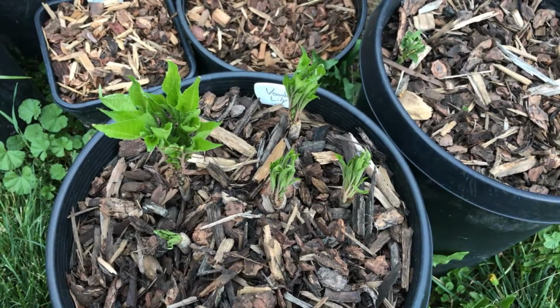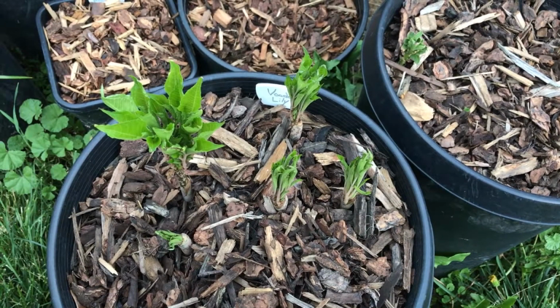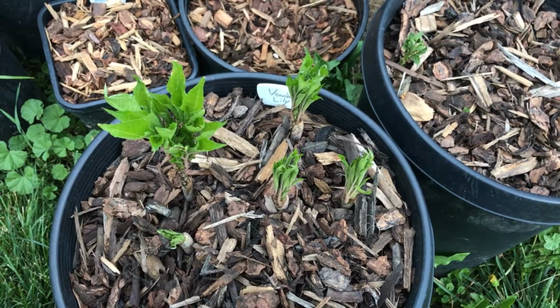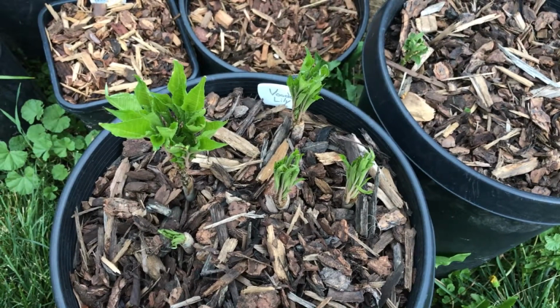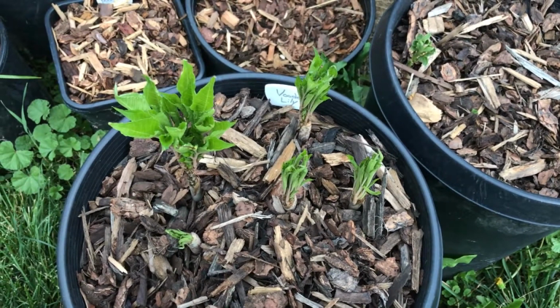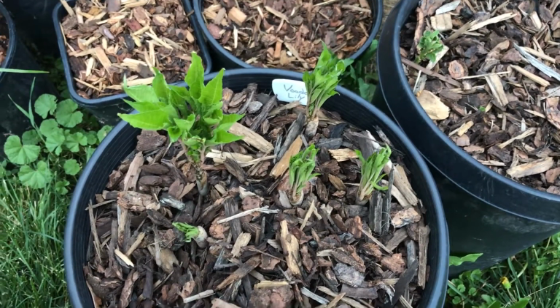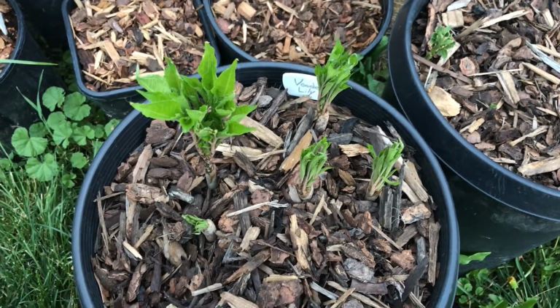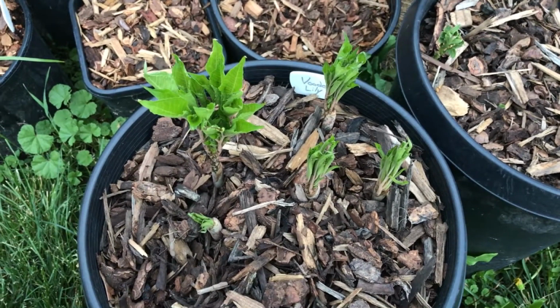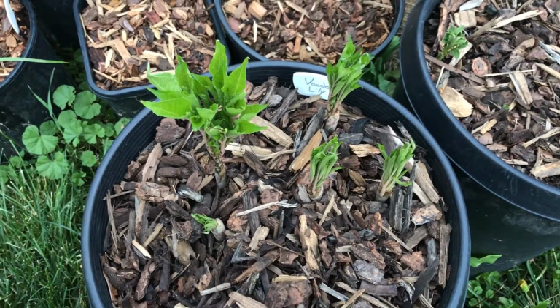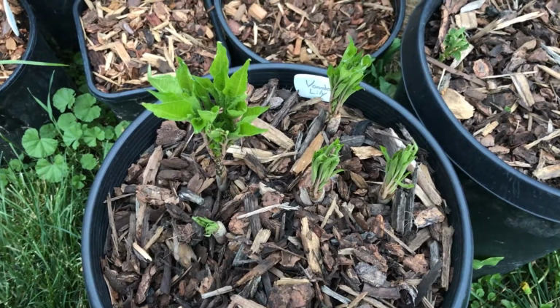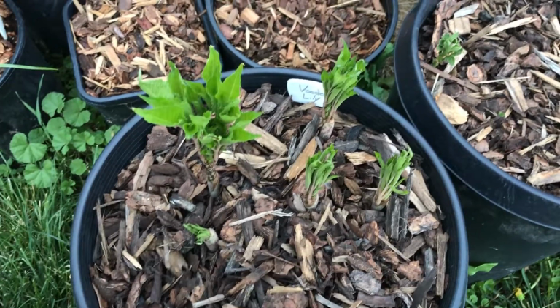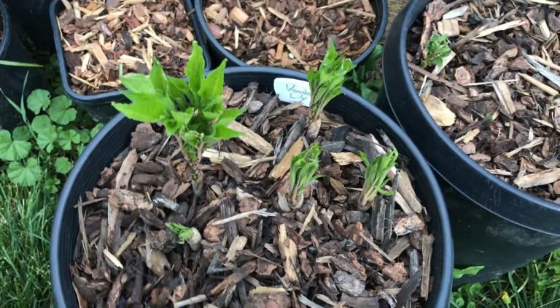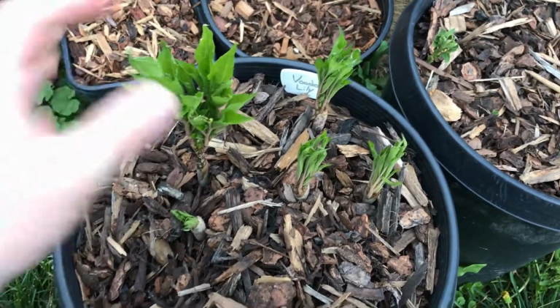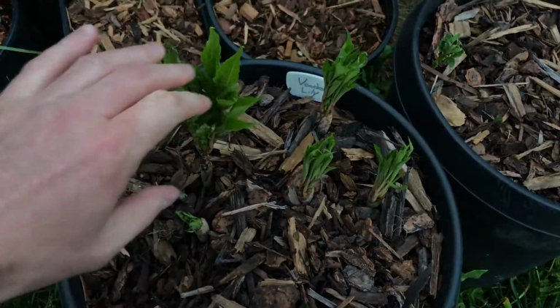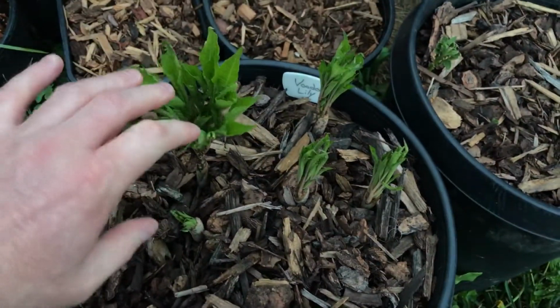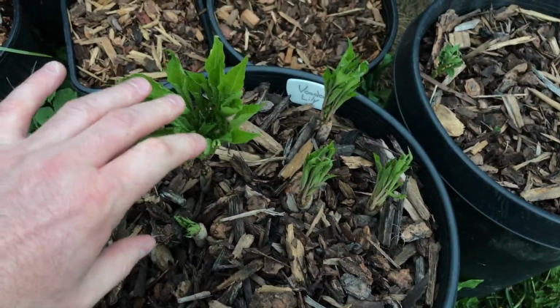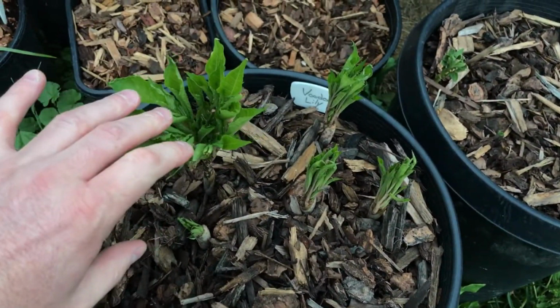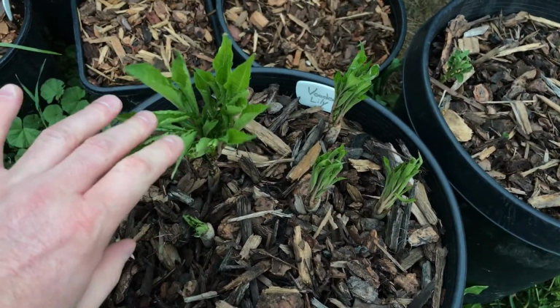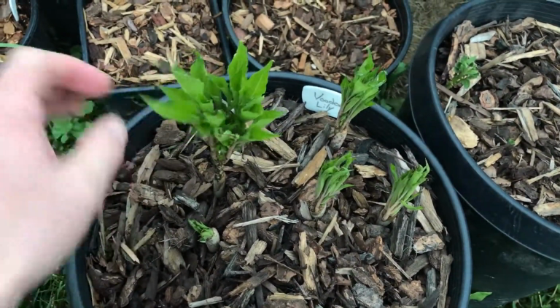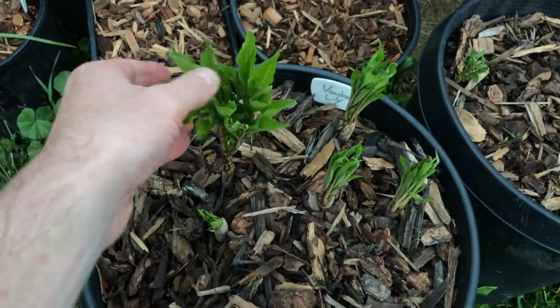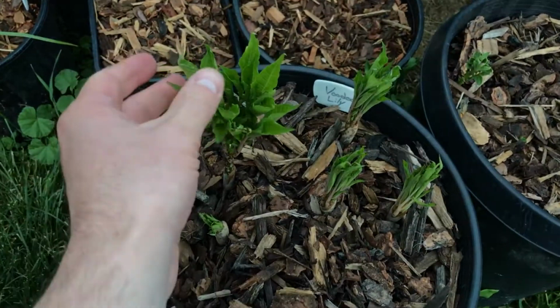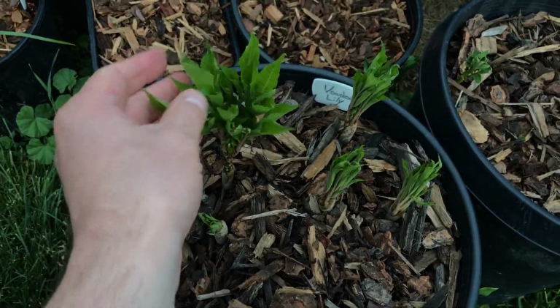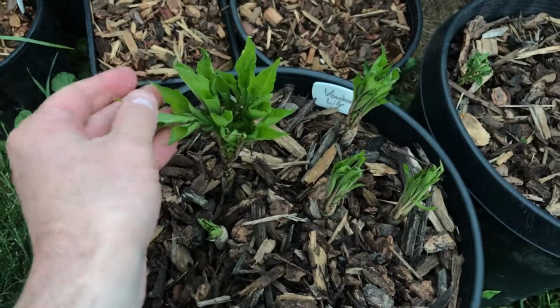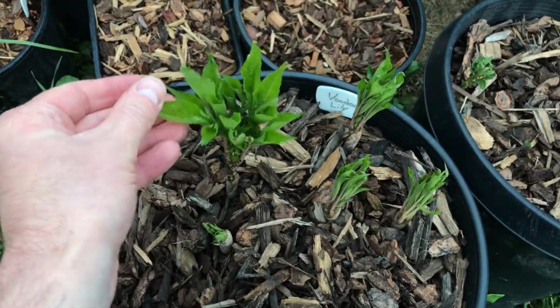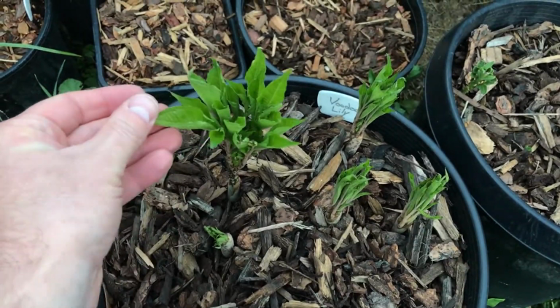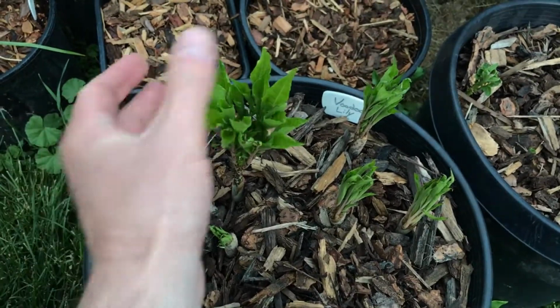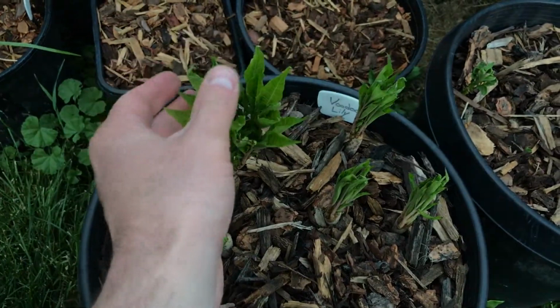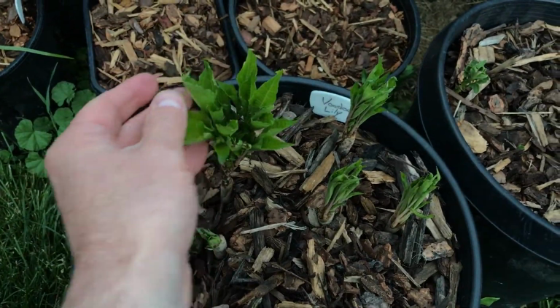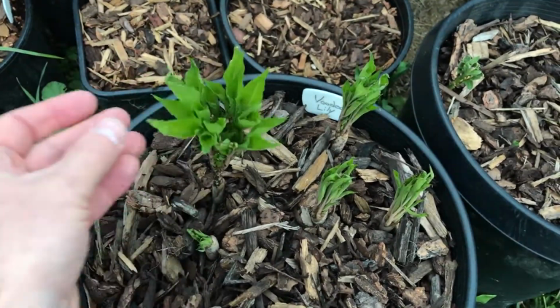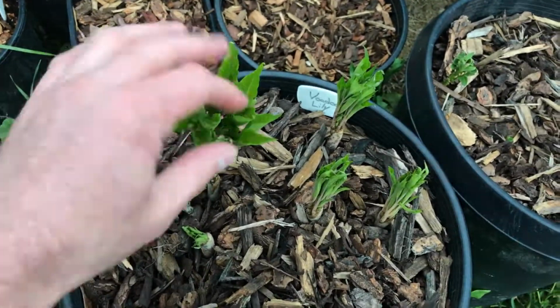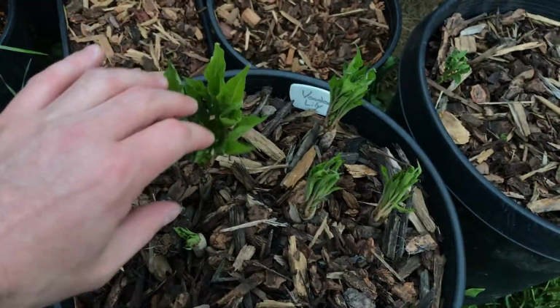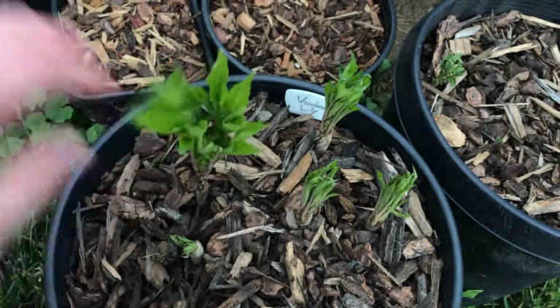Hello everyone, PlantAssassin here. Today I'd like to show you konjac, which is also known as elephant yam or voodoo lily.